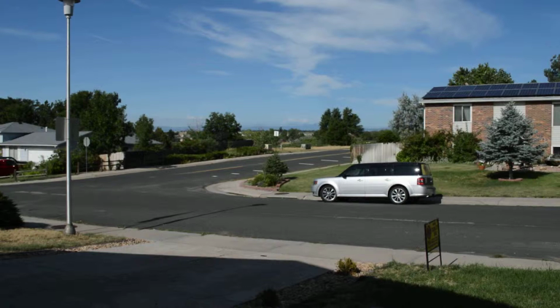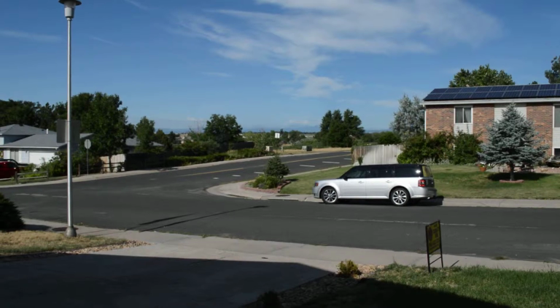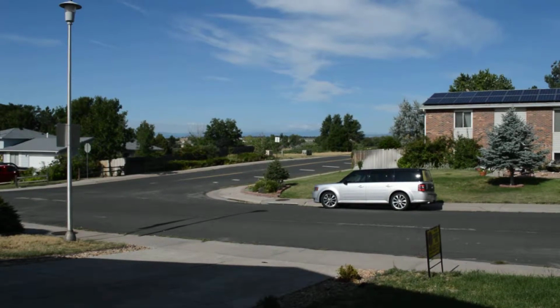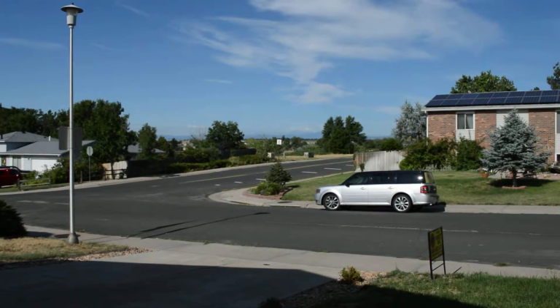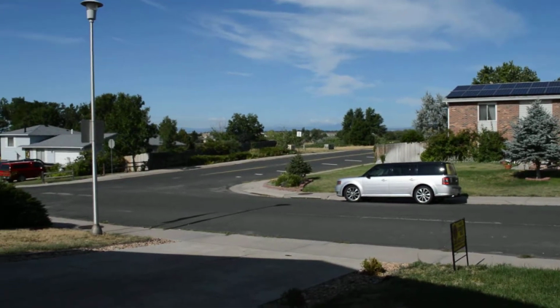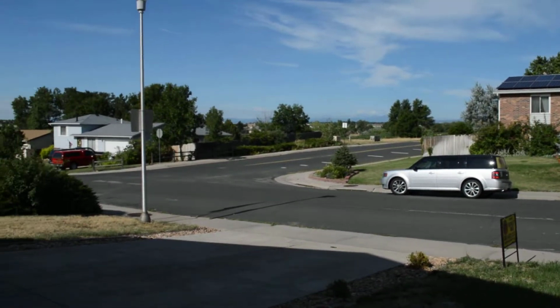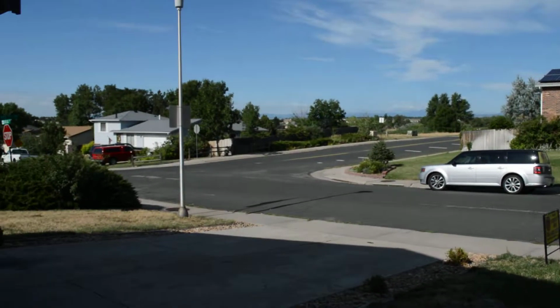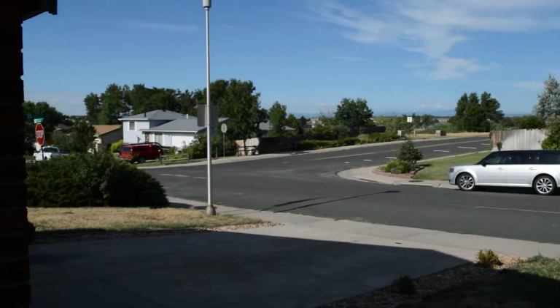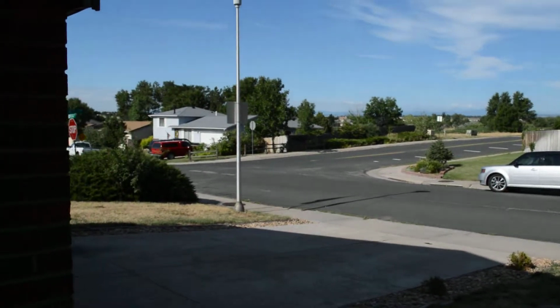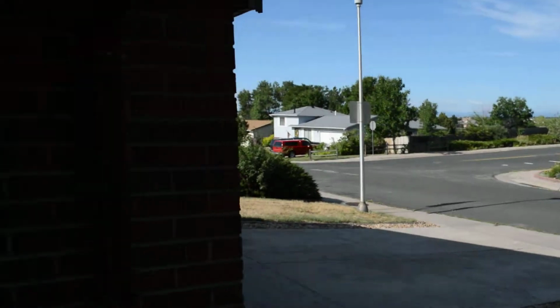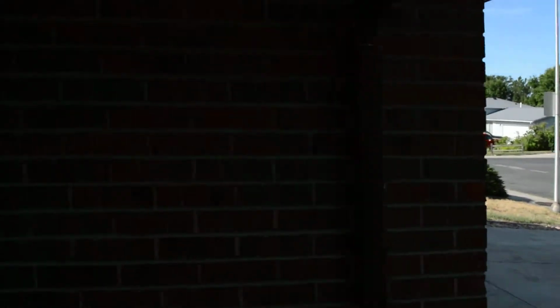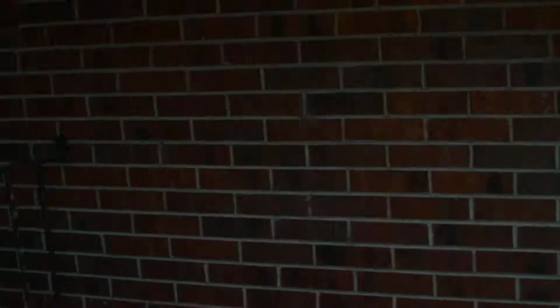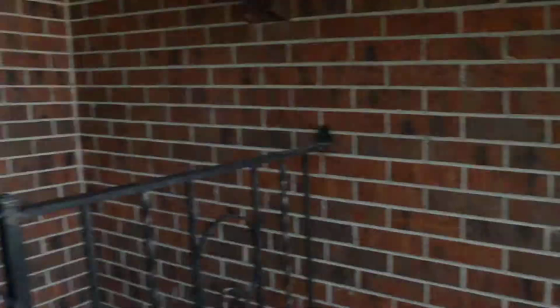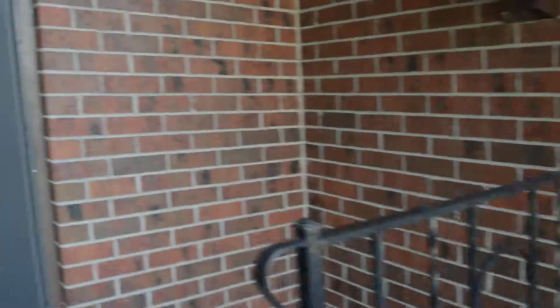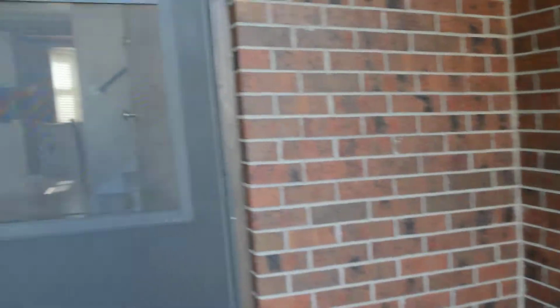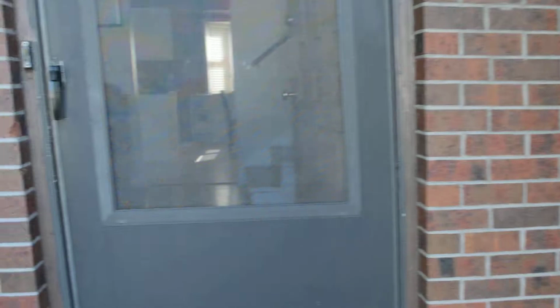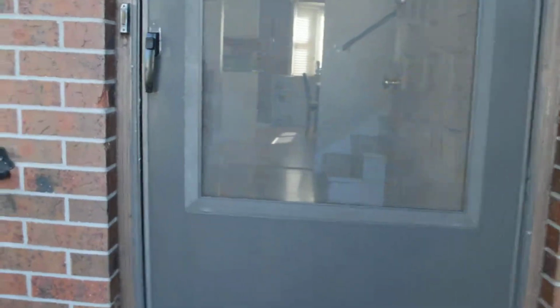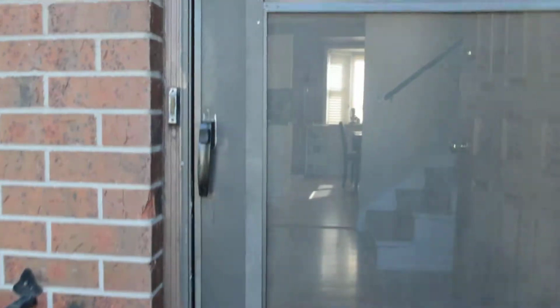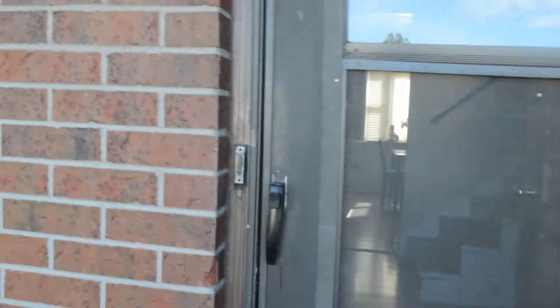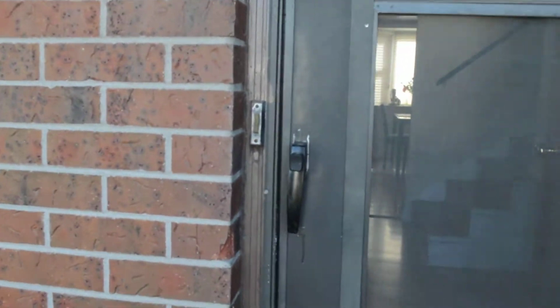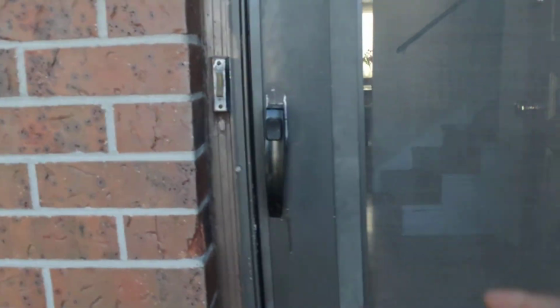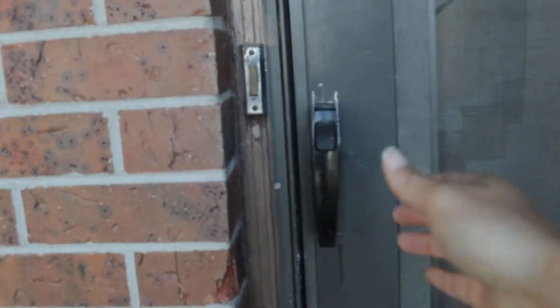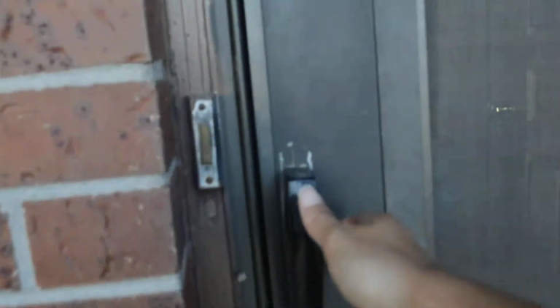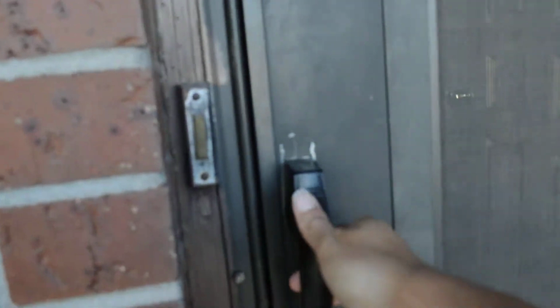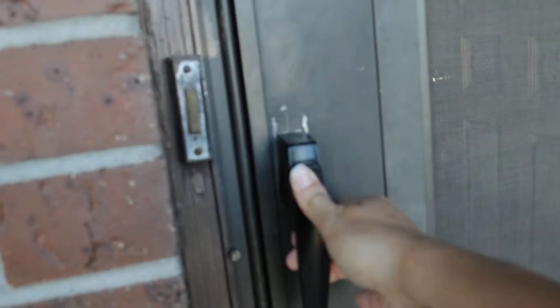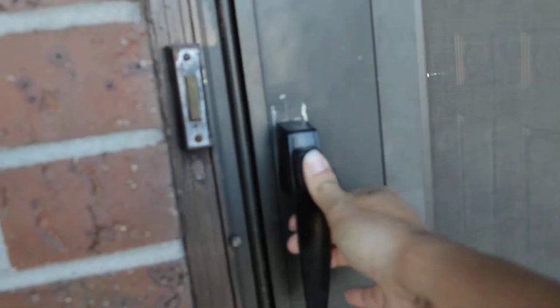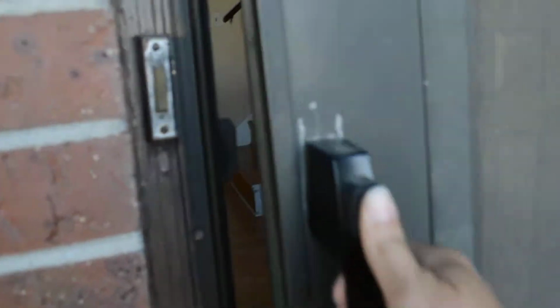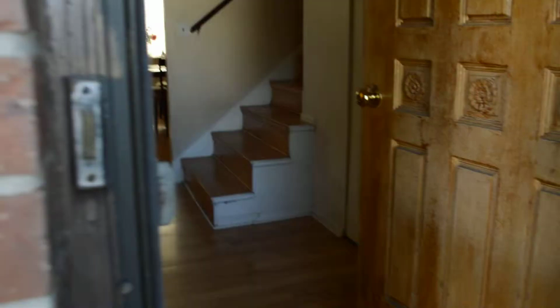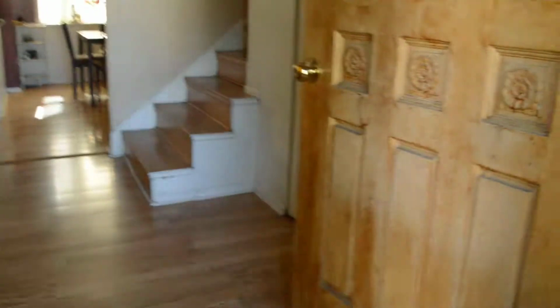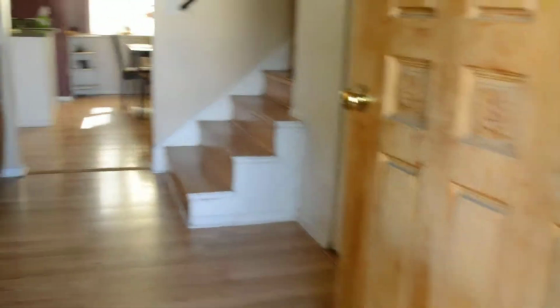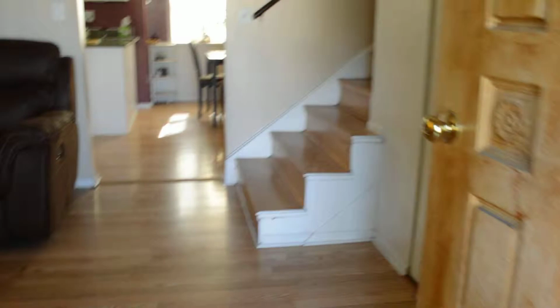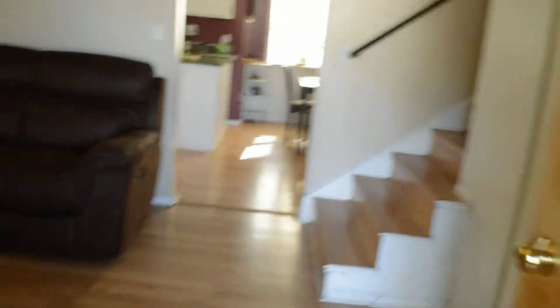Welcome to 11504 Steel Street in Thornton. As you can see, this home is in a great location.